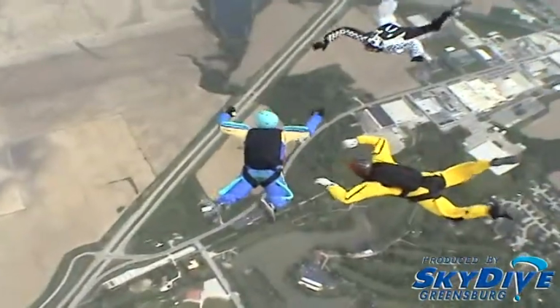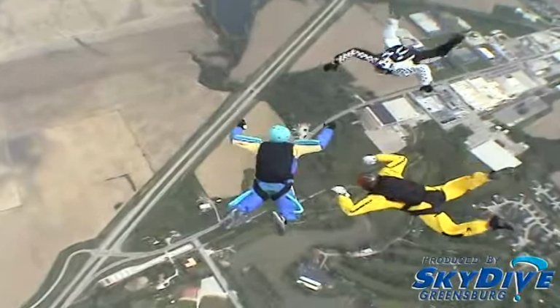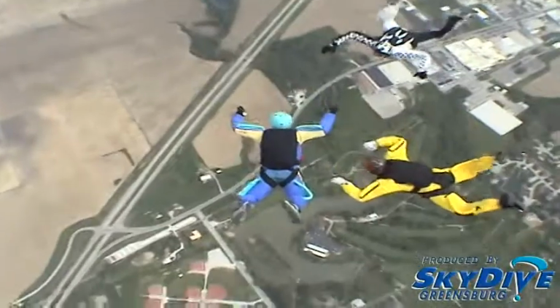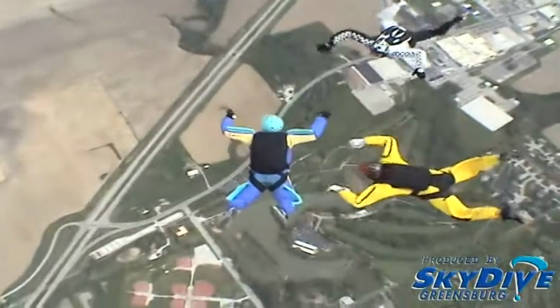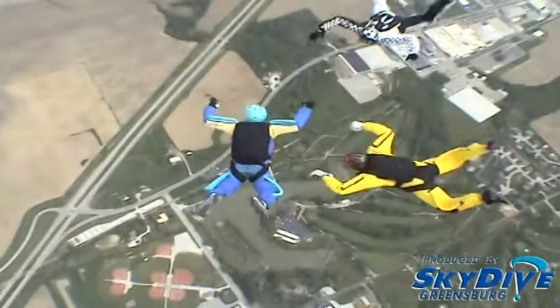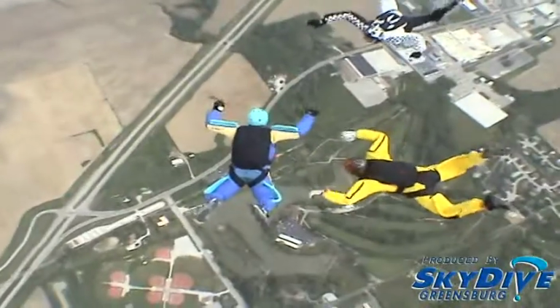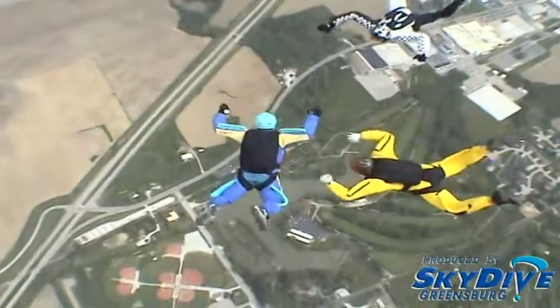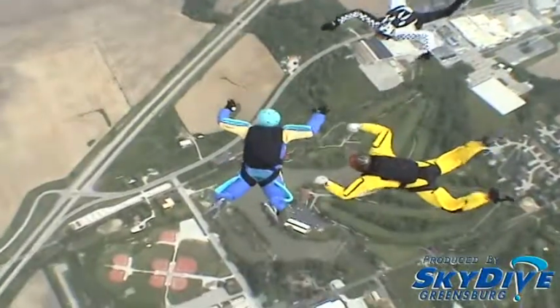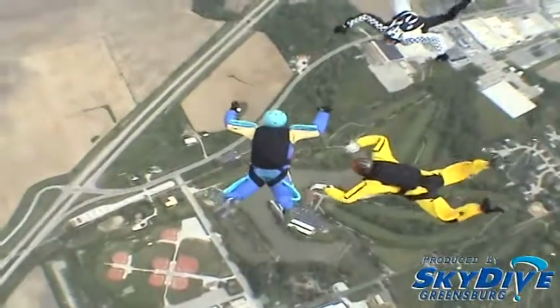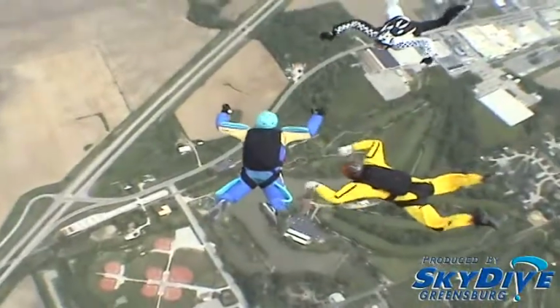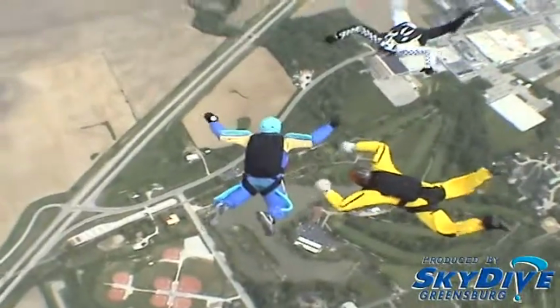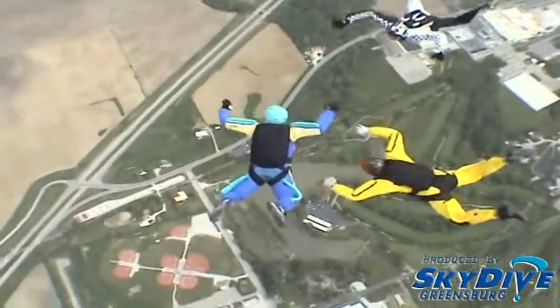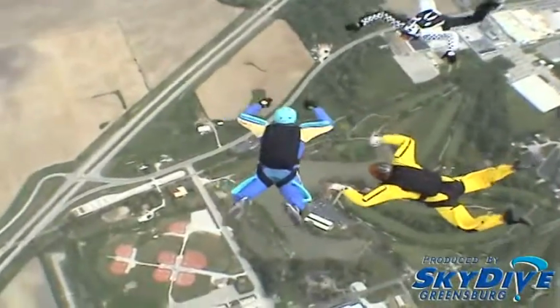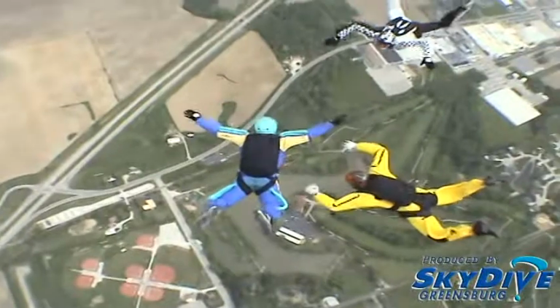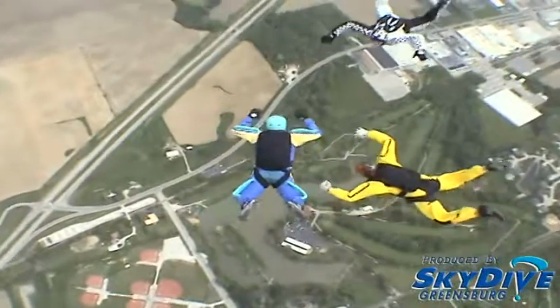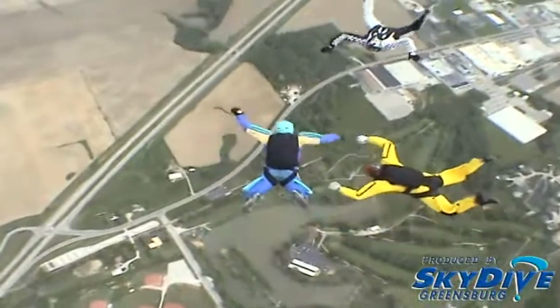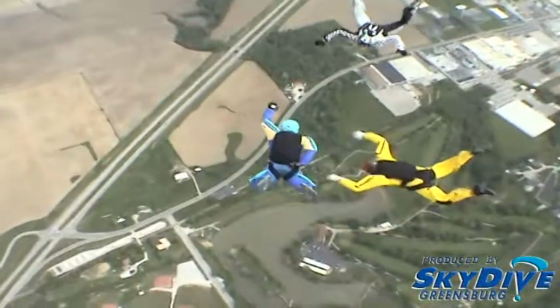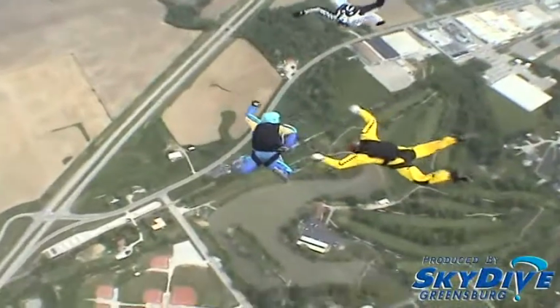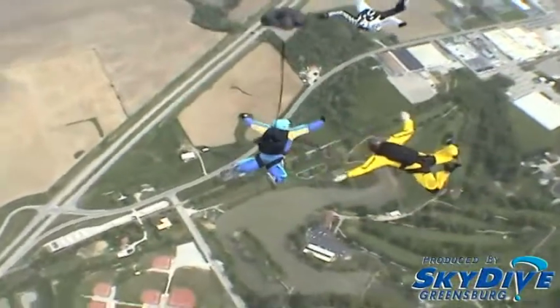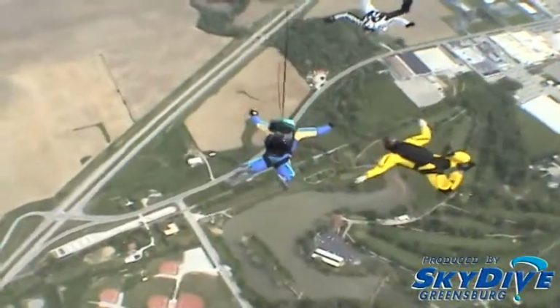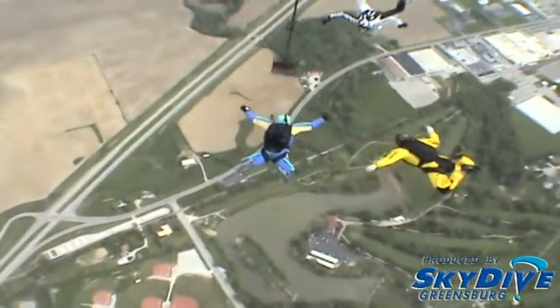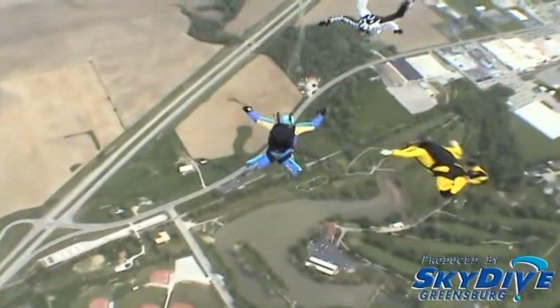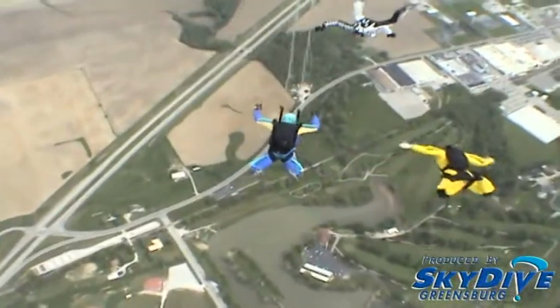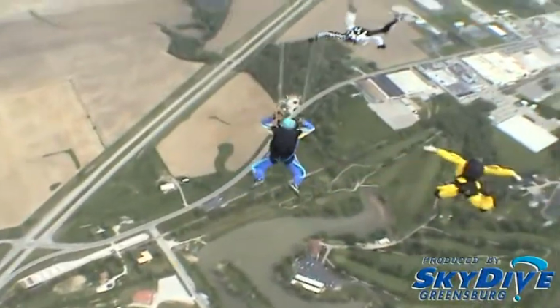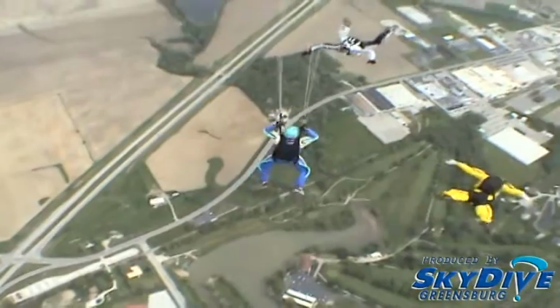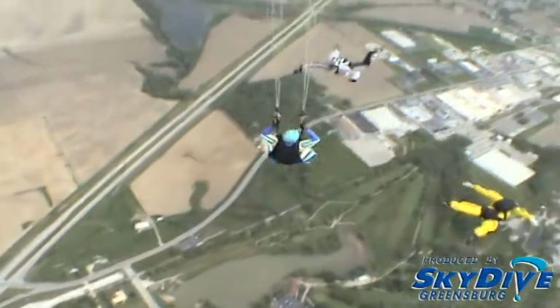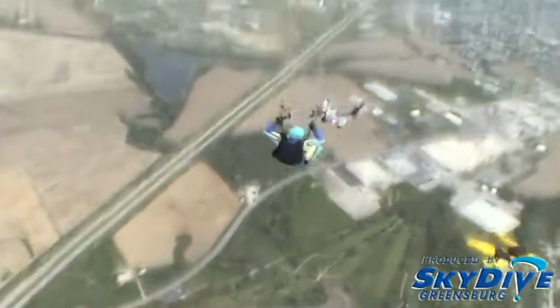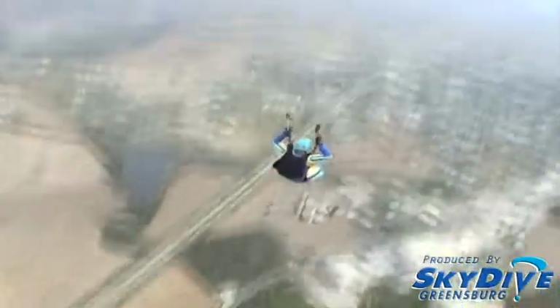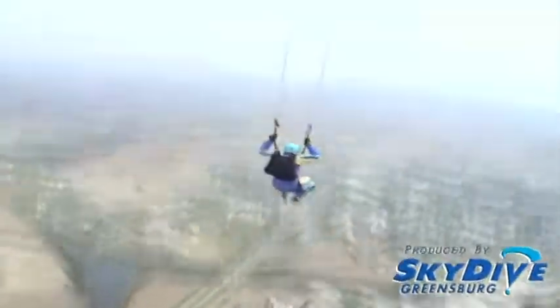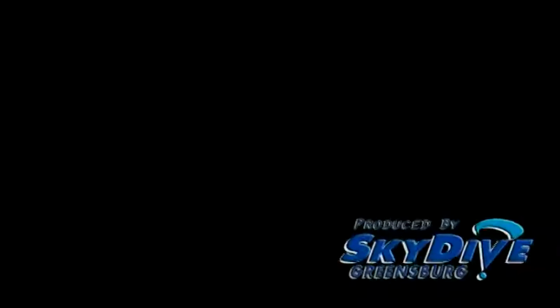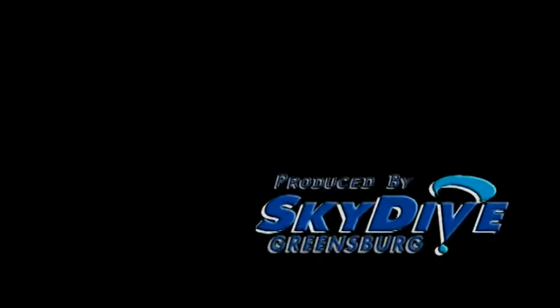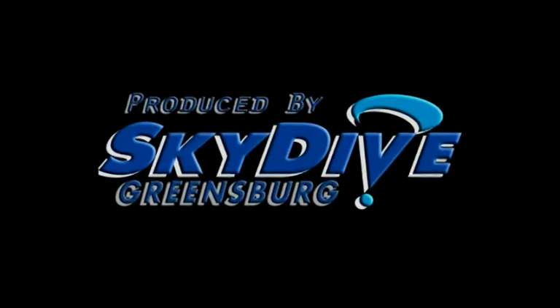At 5,500 feet, no more maneuvers. At 4,500 feet, wave off — arch, reach, throw, check, check. Count: 1000, 2000, 3000, 4000. Check canopy.